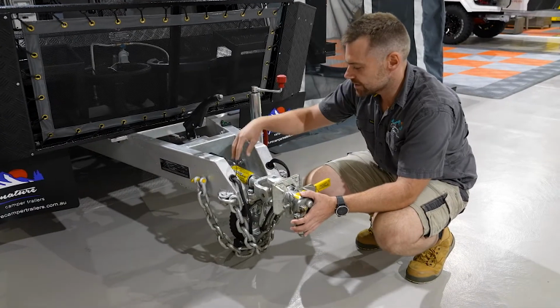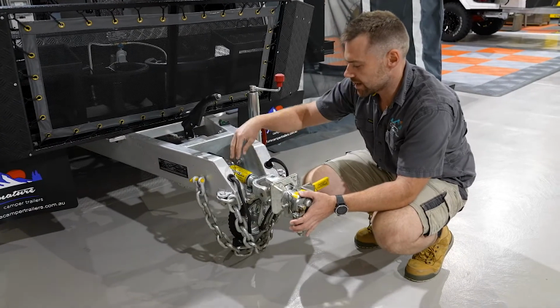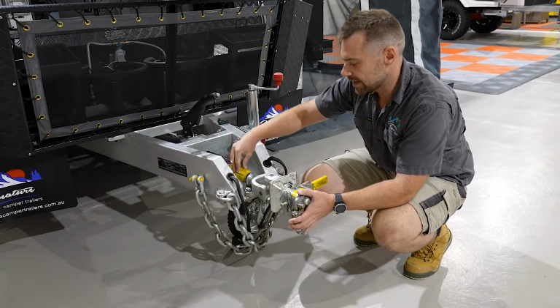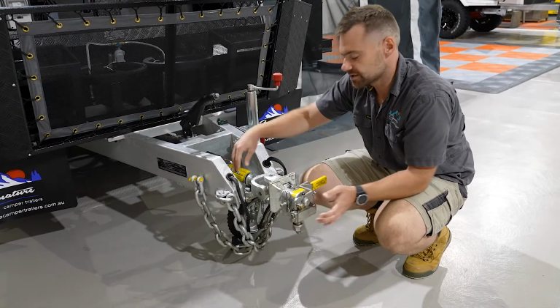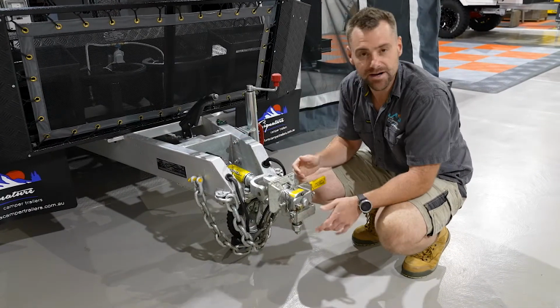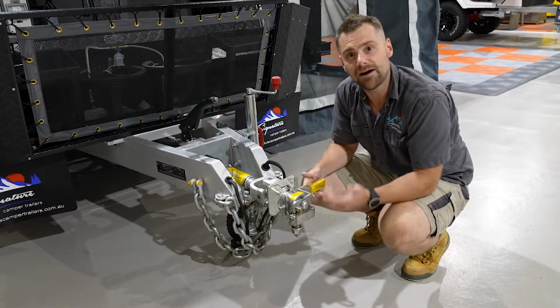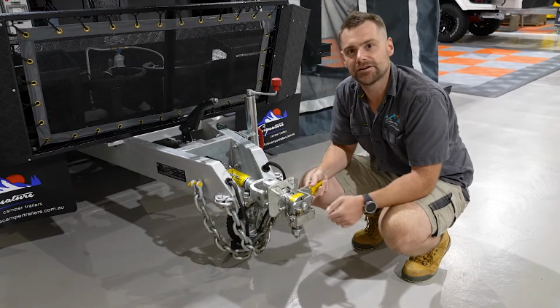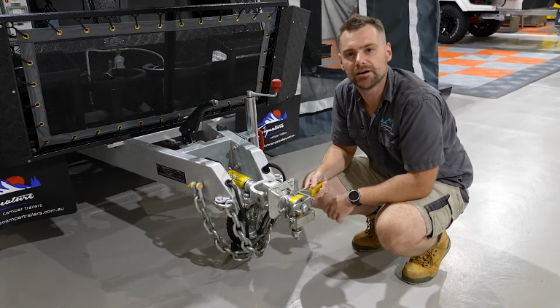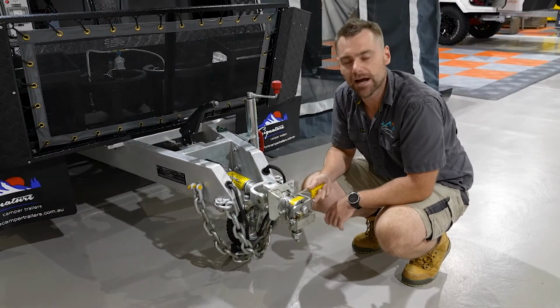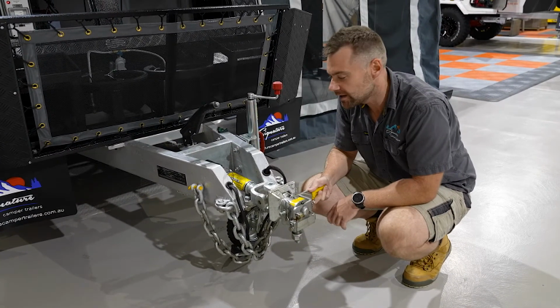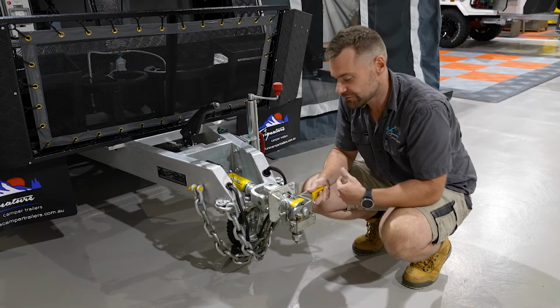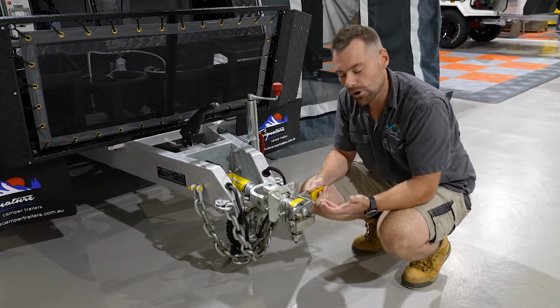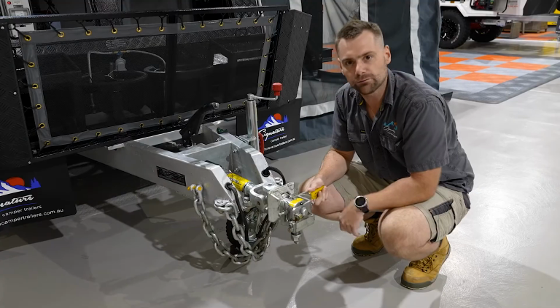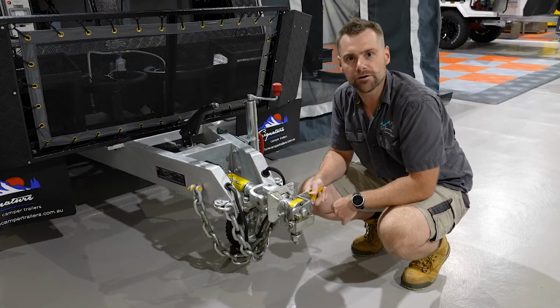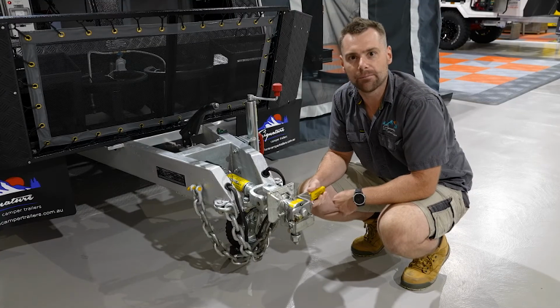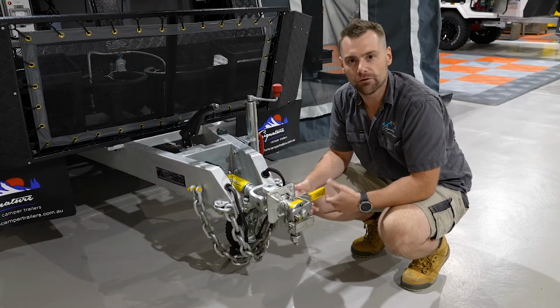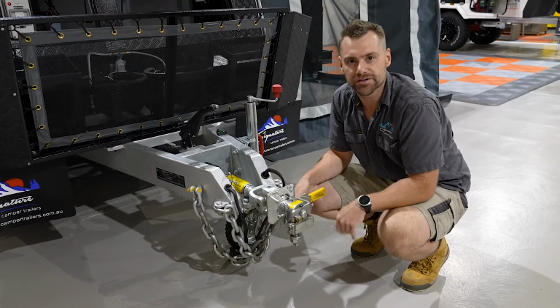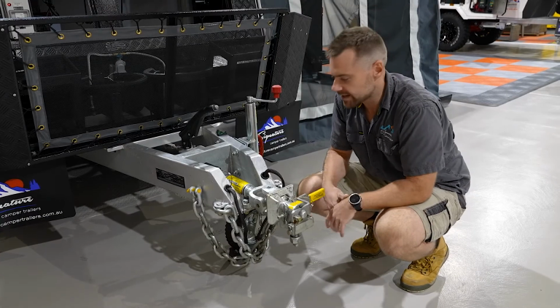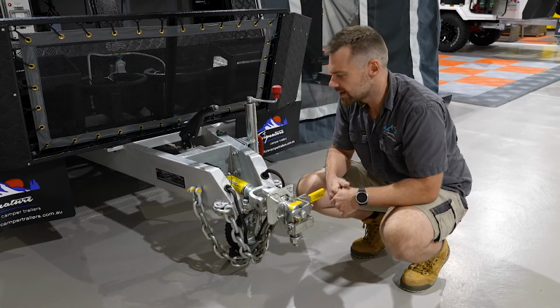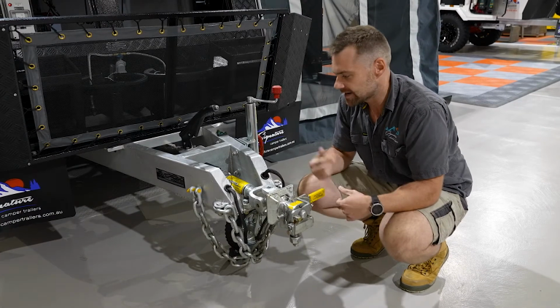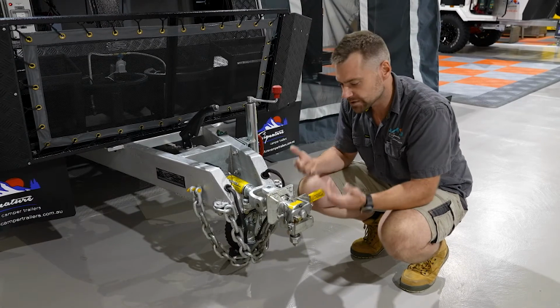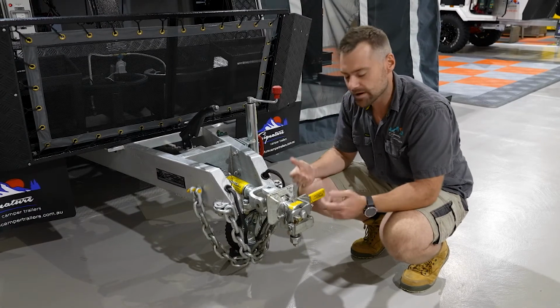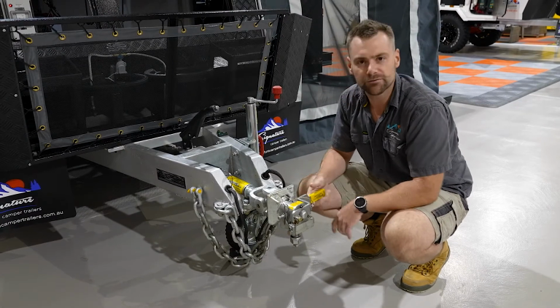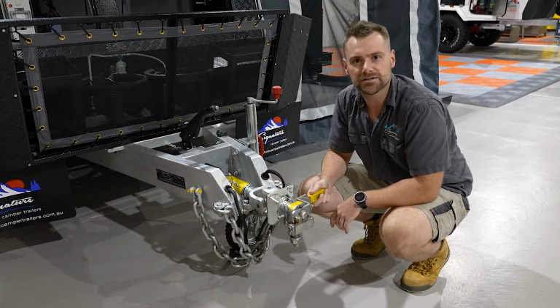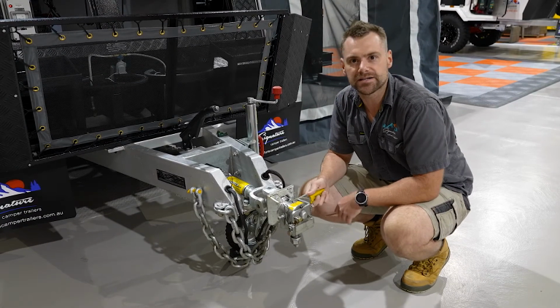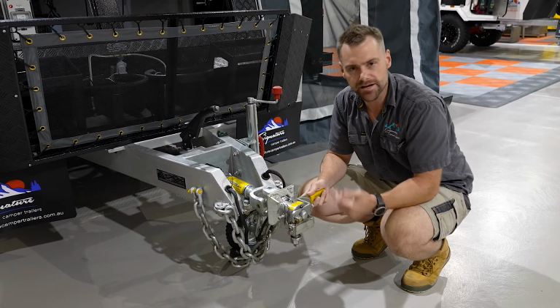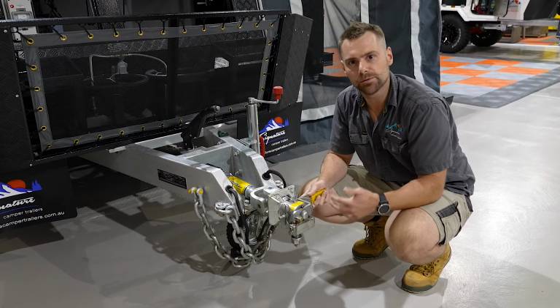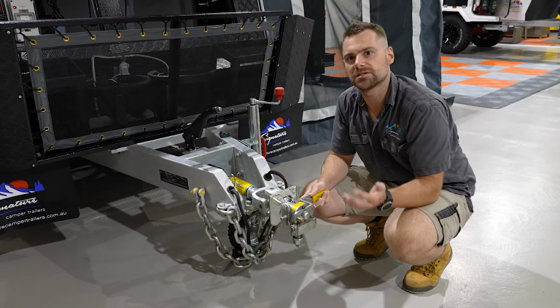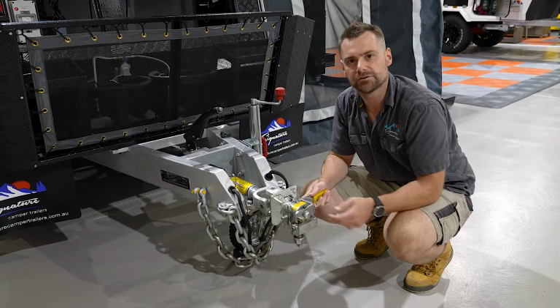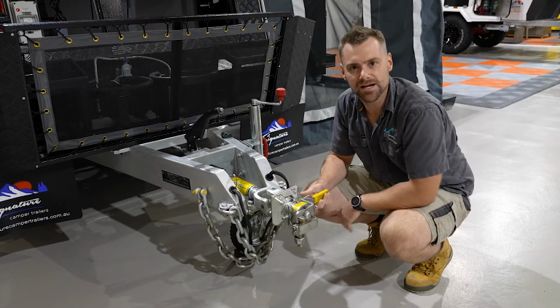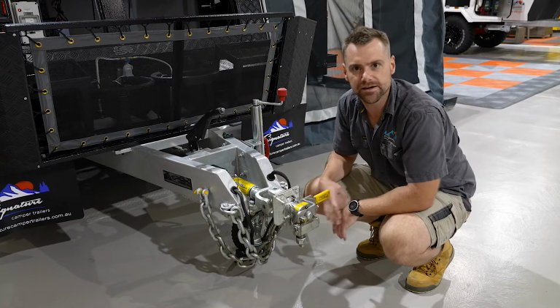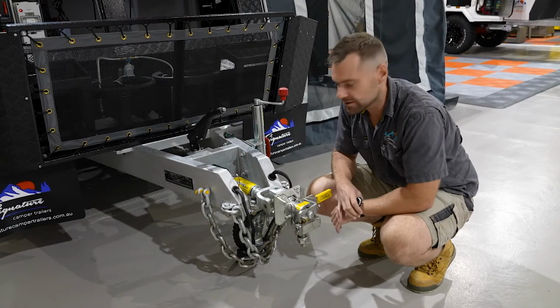This here is a McHitch. It's a three and a half tonne UniGuide coupler. It's a full off-road design hitch, similar to your other off-road design hitches like your polyblocks and your Cruisemaster DO35.